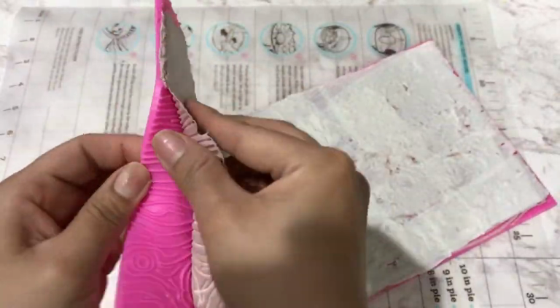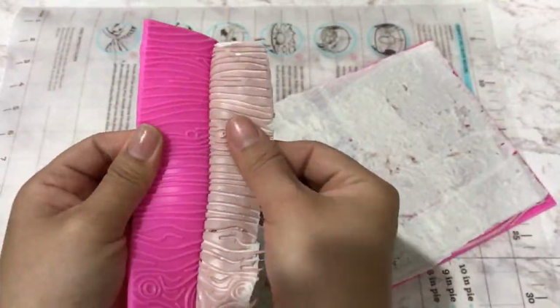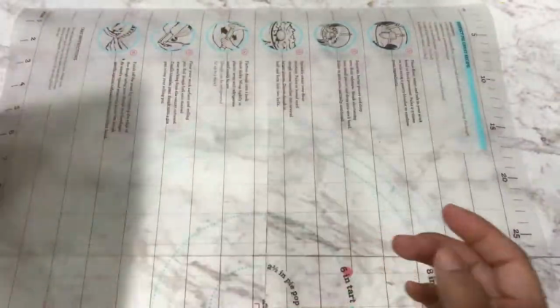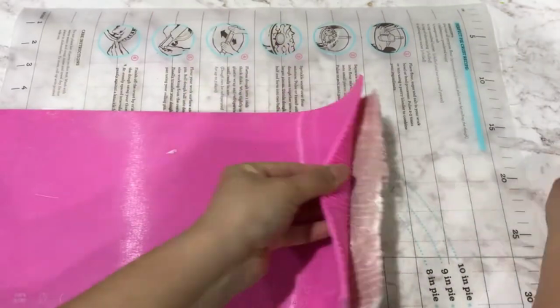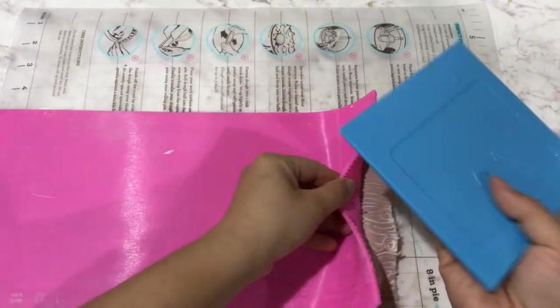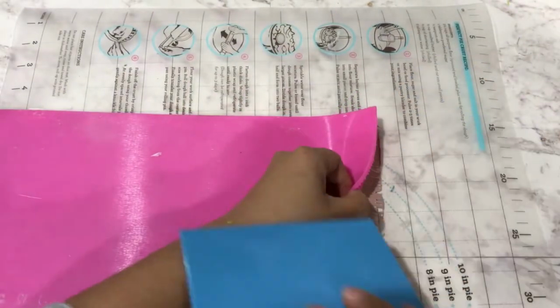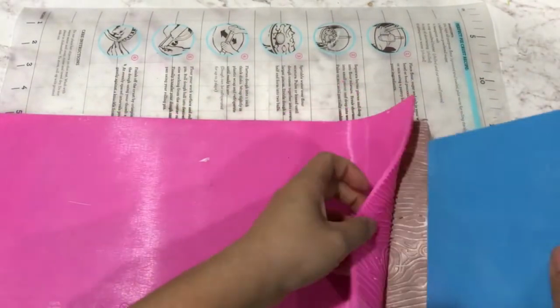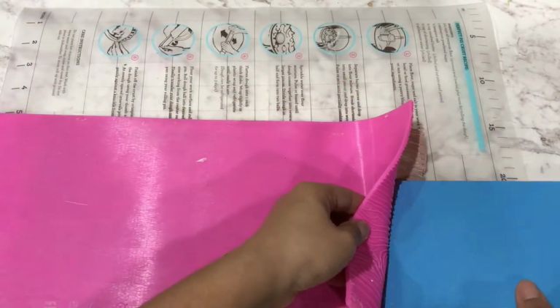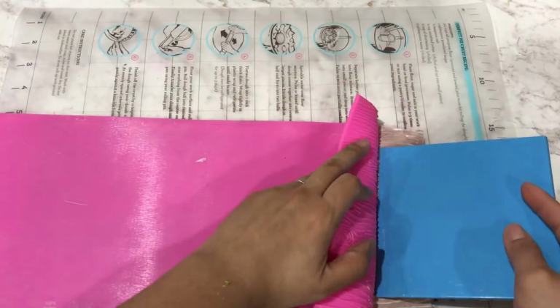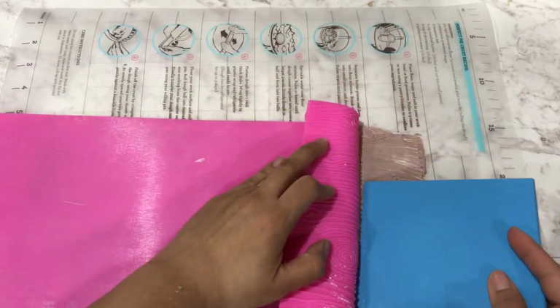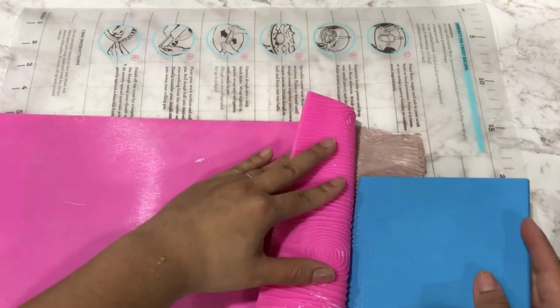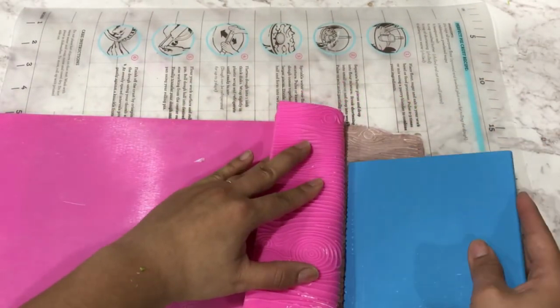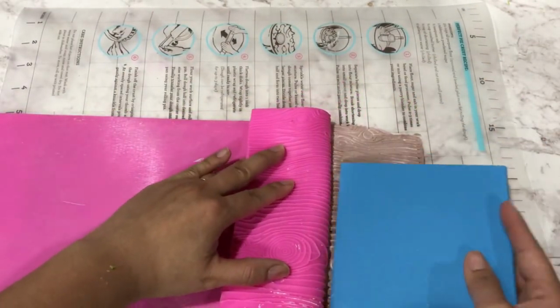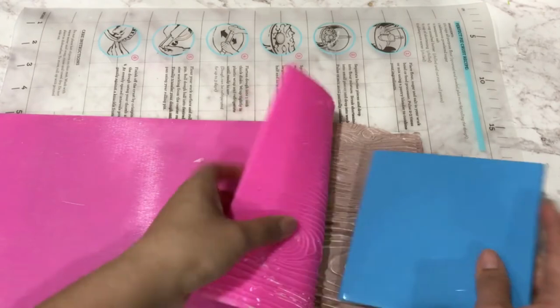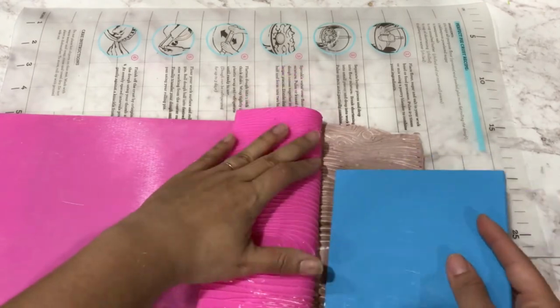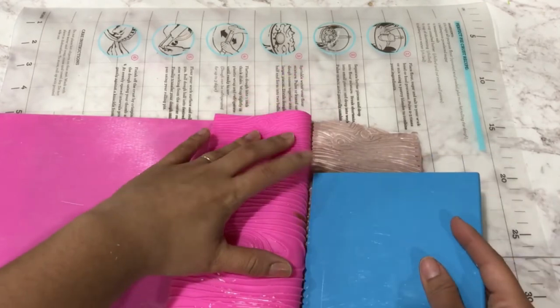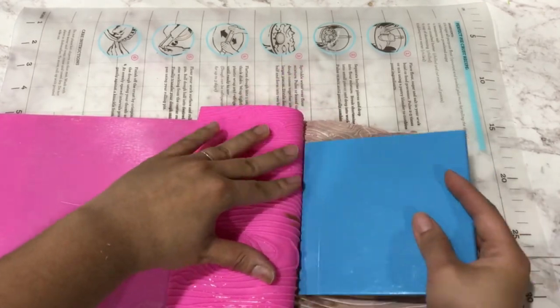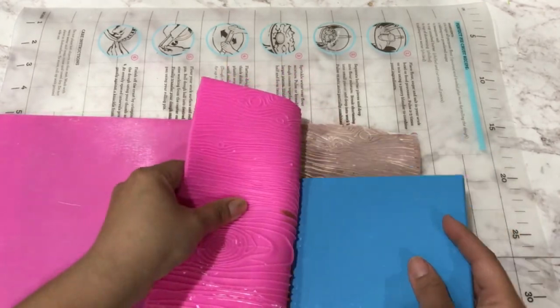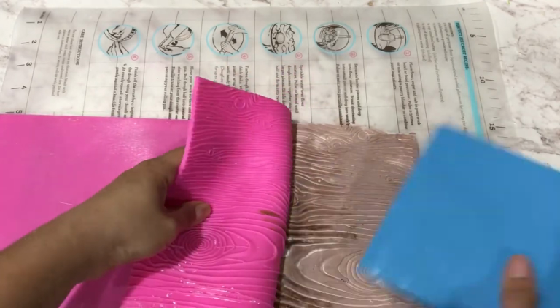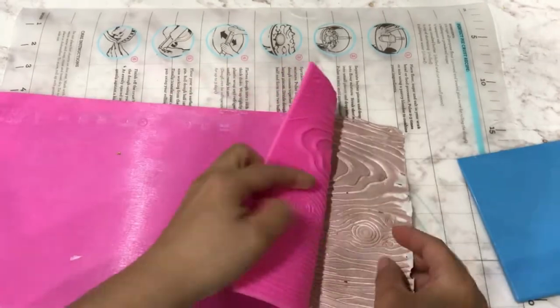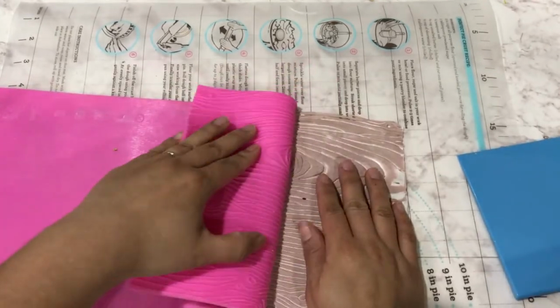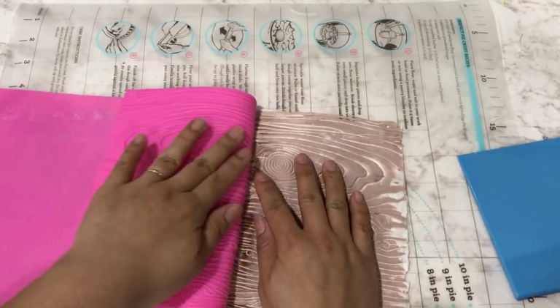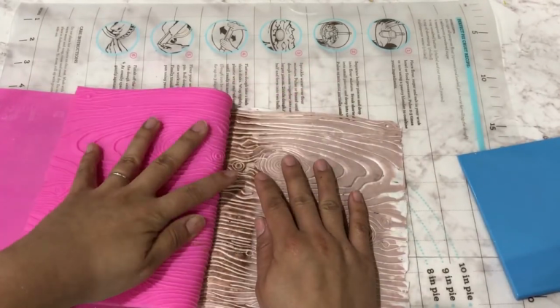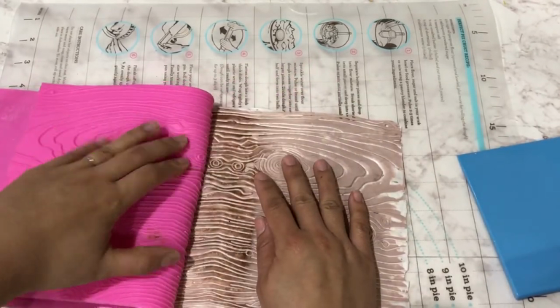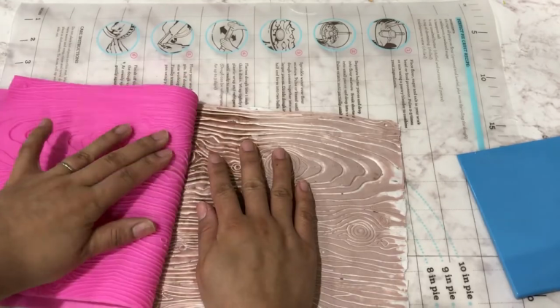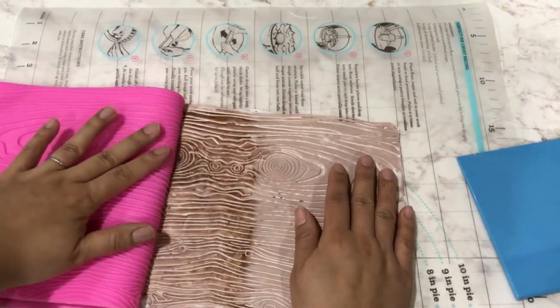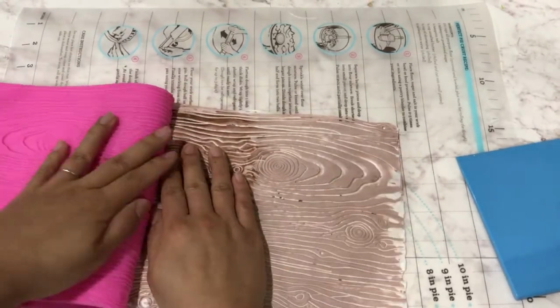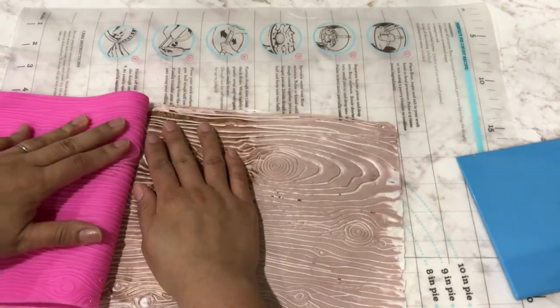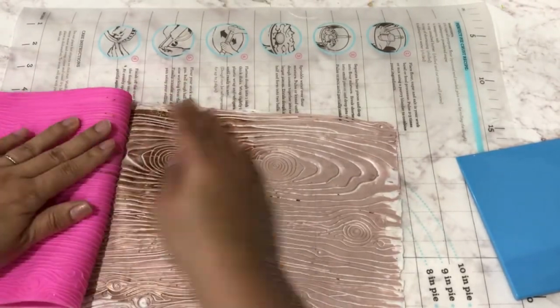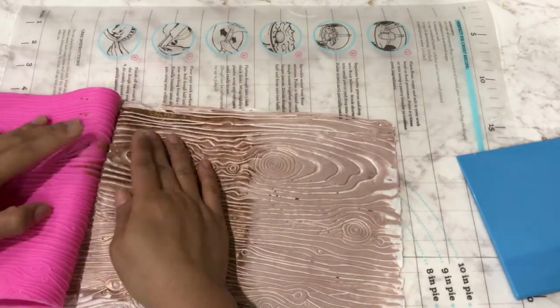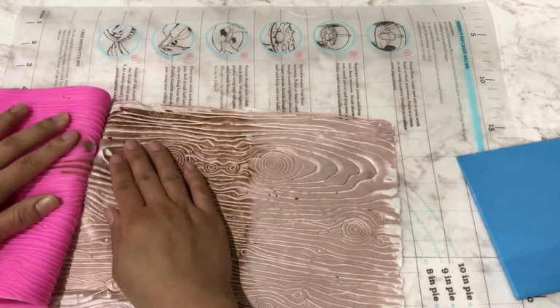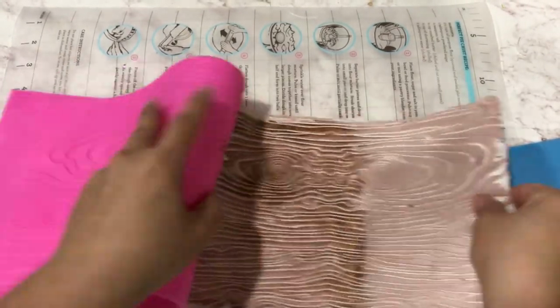Here is how the back of your fabric will look. We're going to use the same technique we used for our other lace — start pulling at the corners and using a spreader to gently pull the fabric away from the mat.